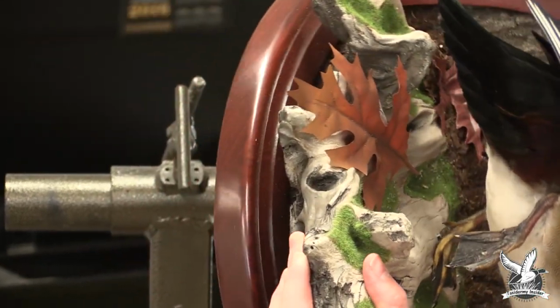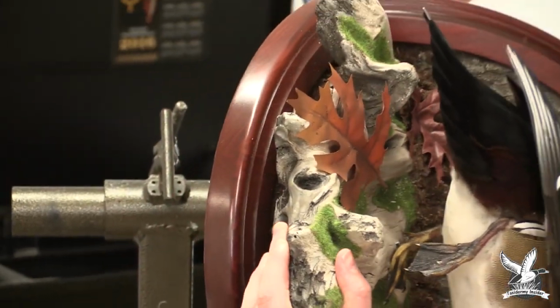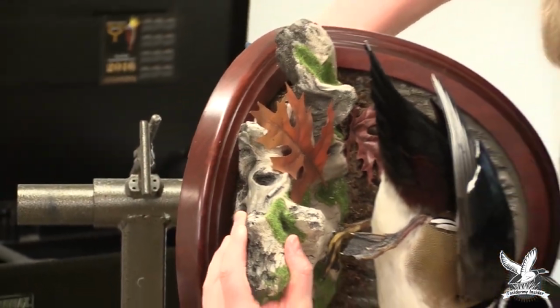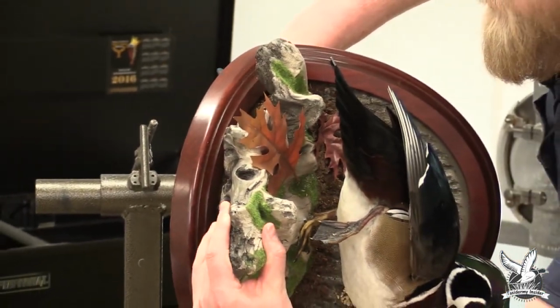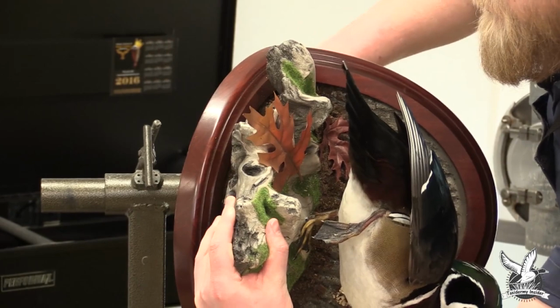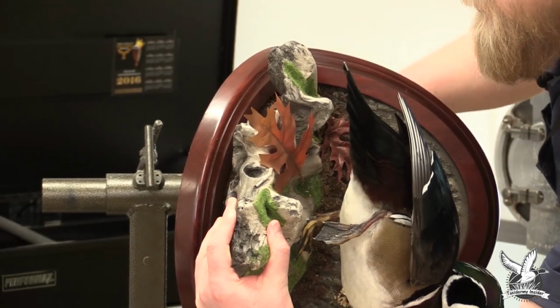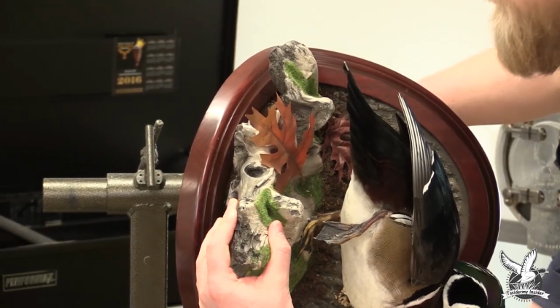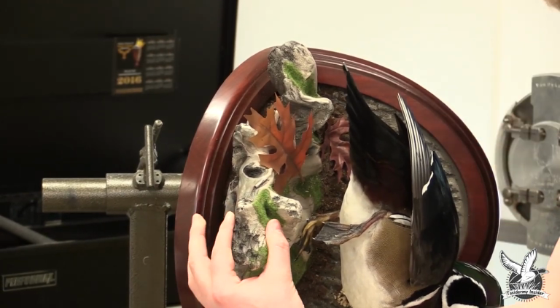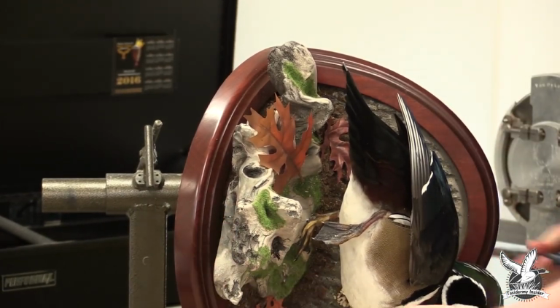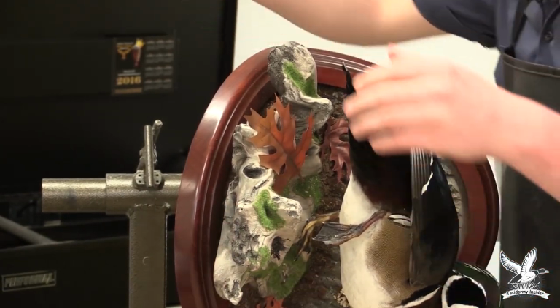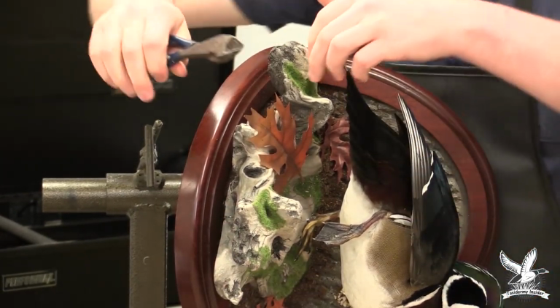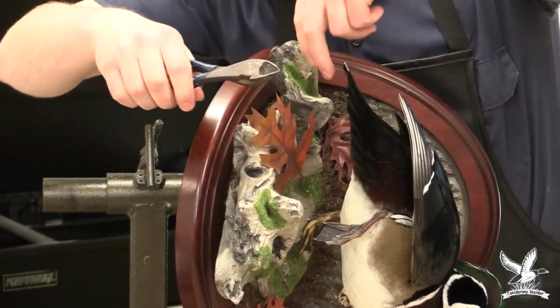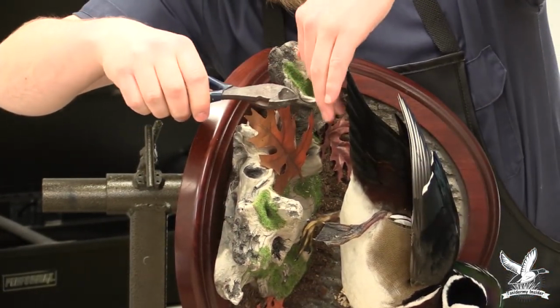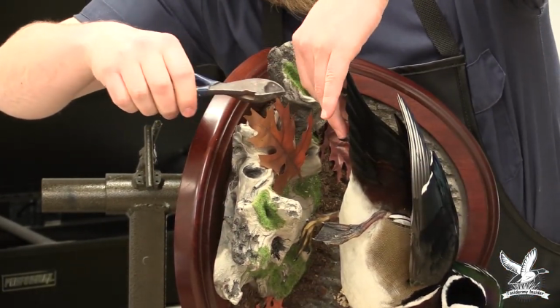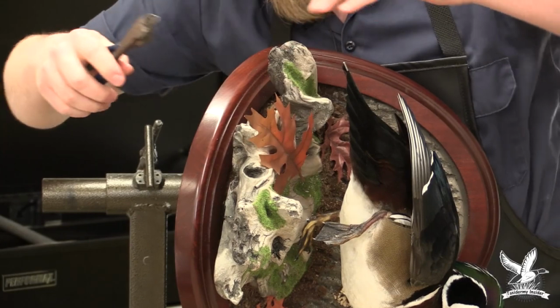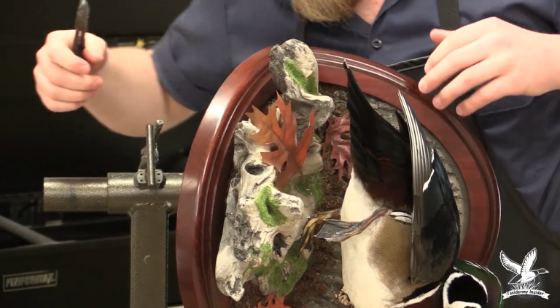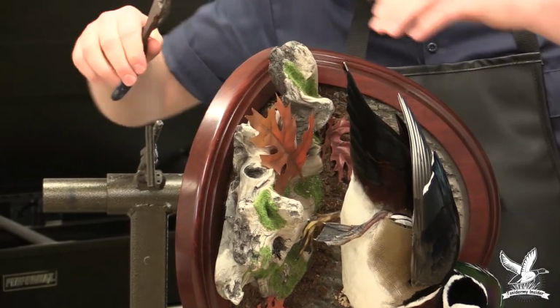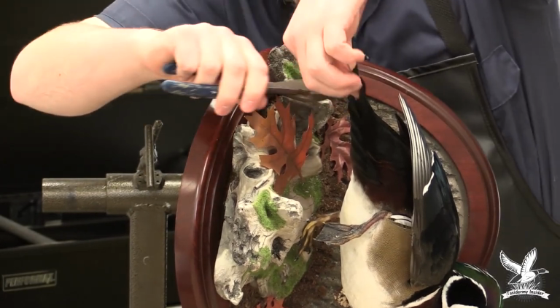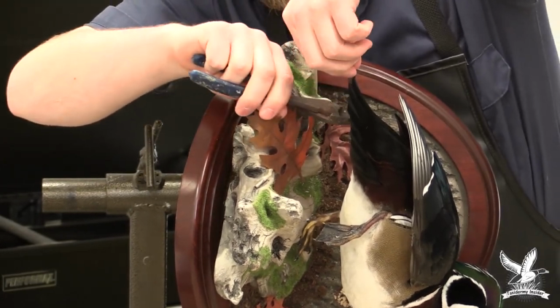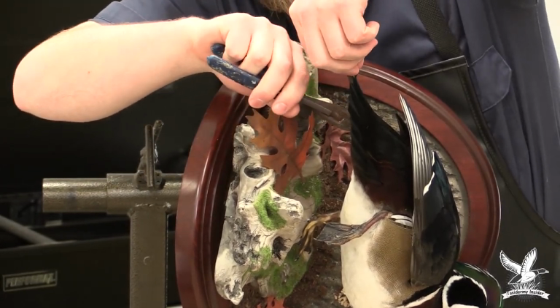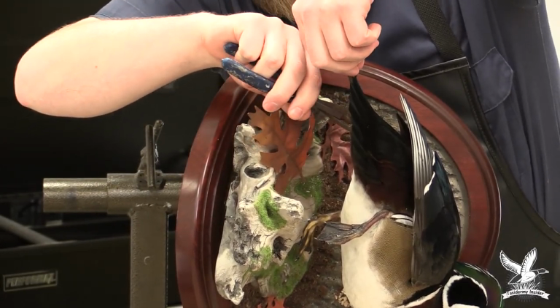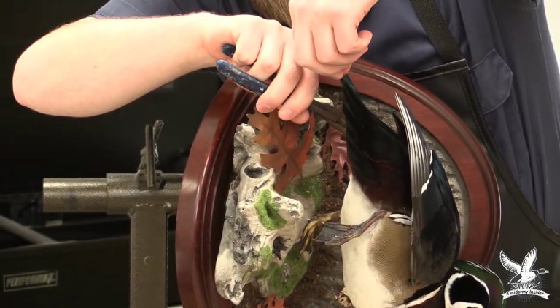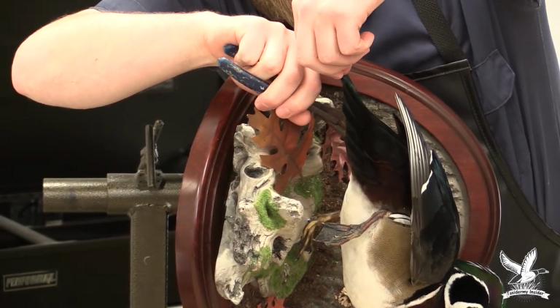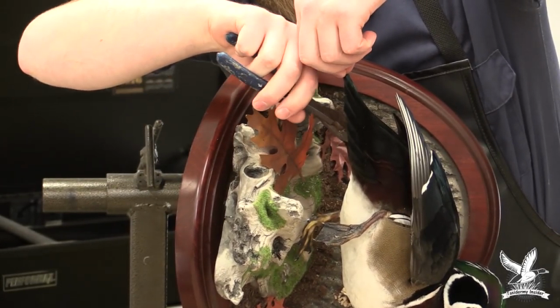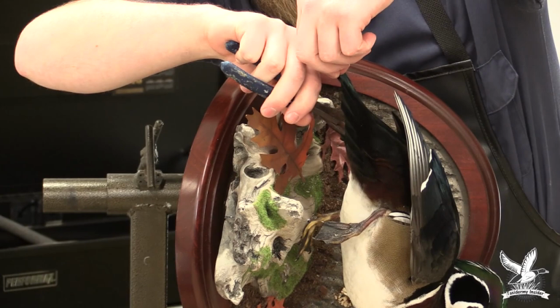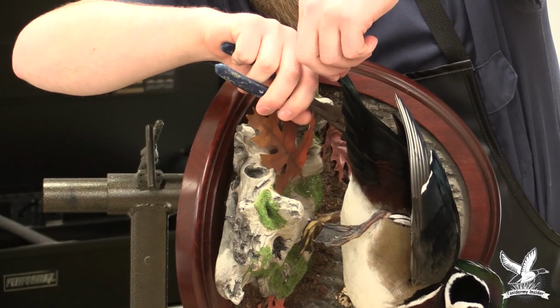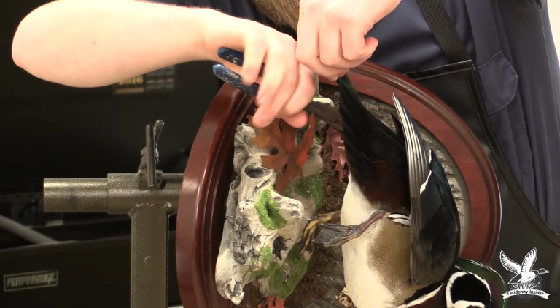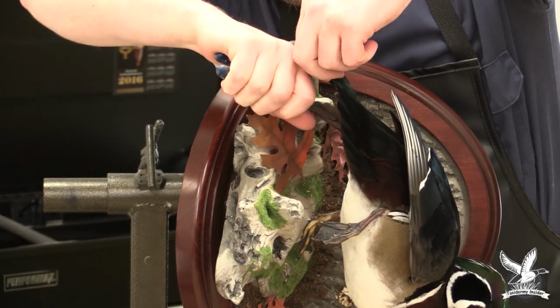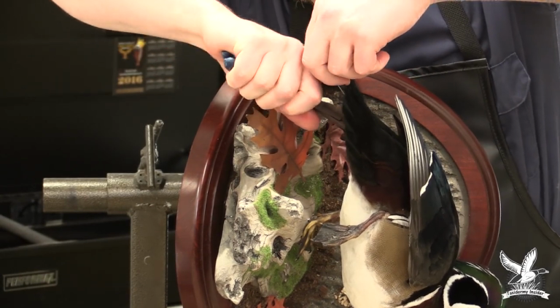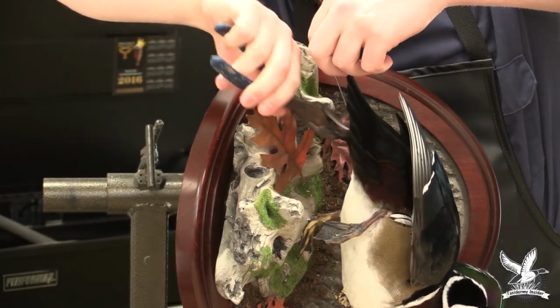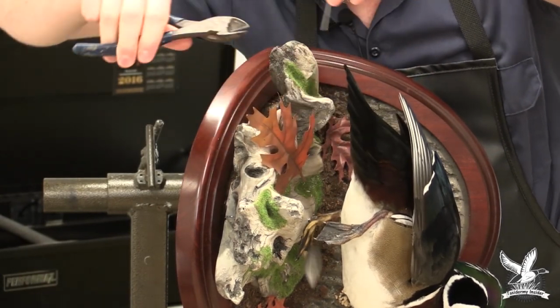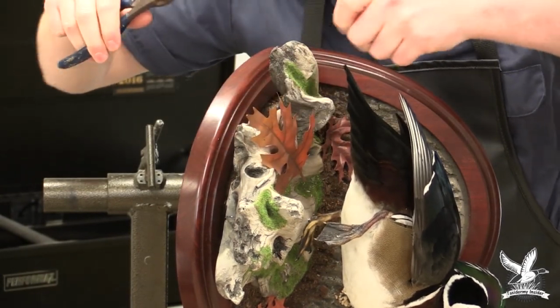Tip the bird upside down, part some of the tail feathers, and come underneath. Be careful that you don't cut through your tail — just snip that right off.